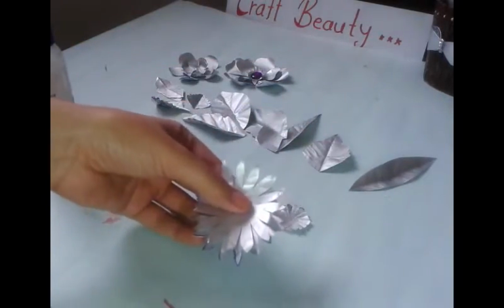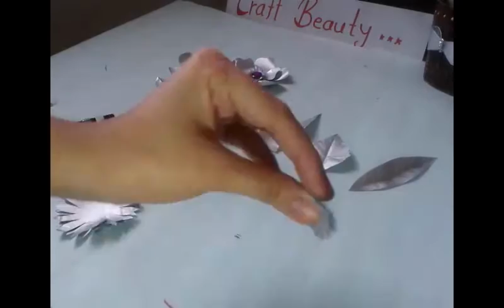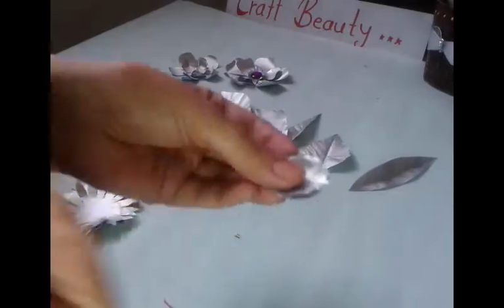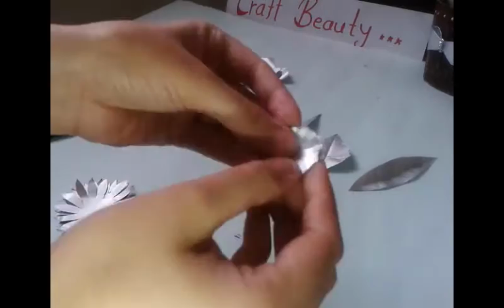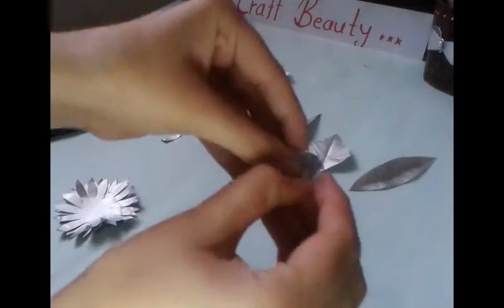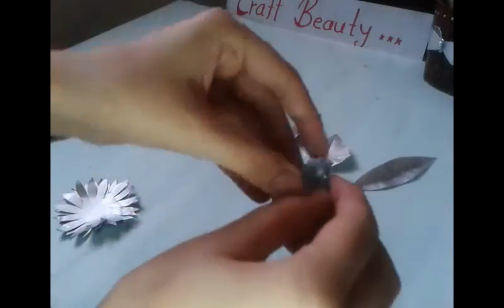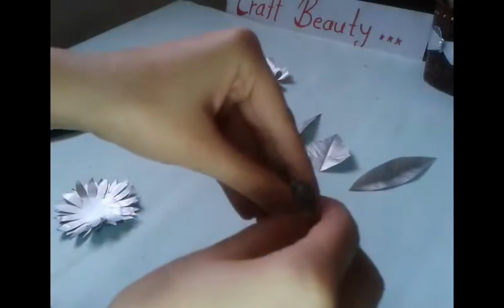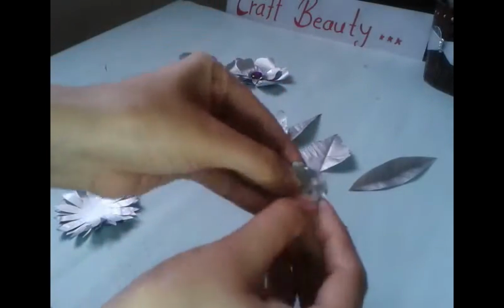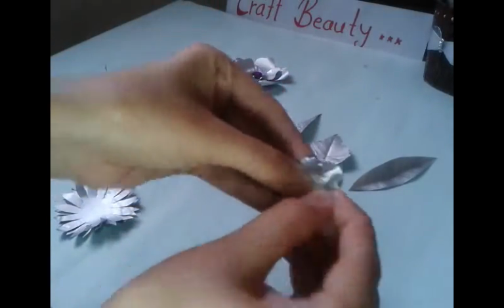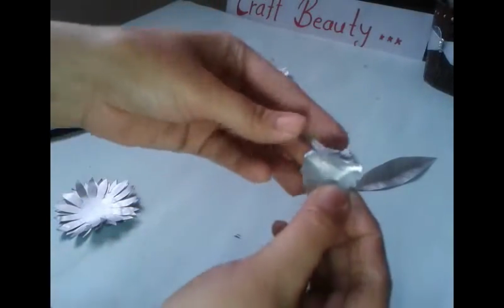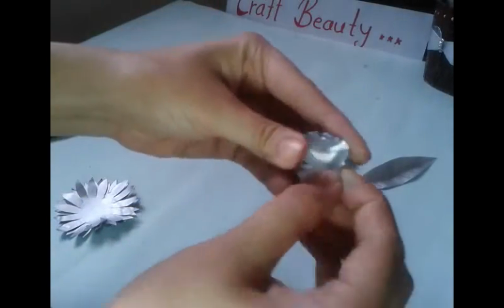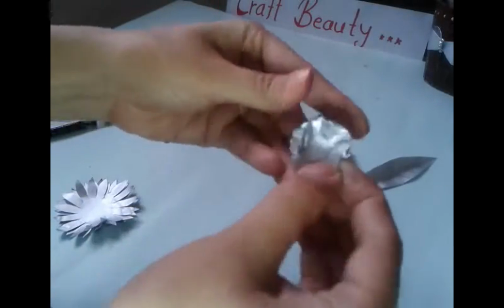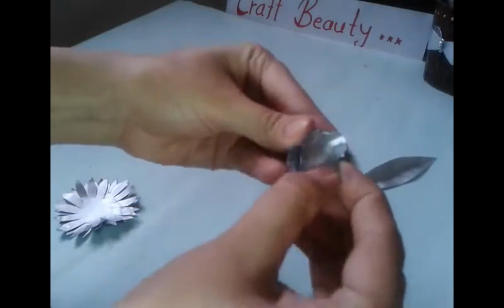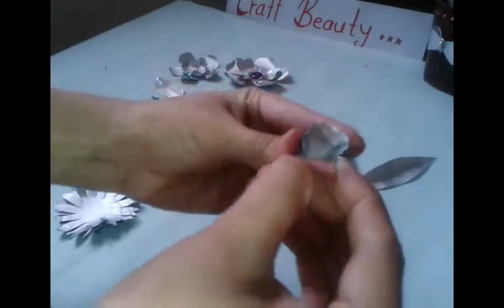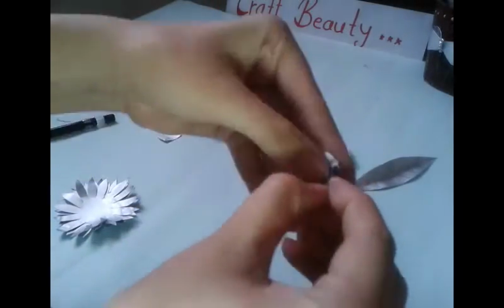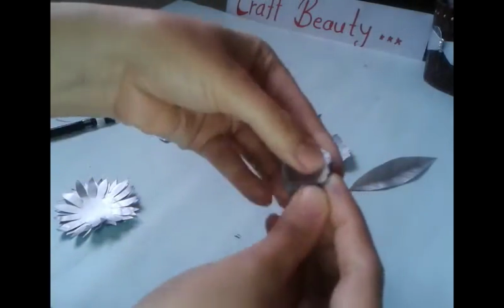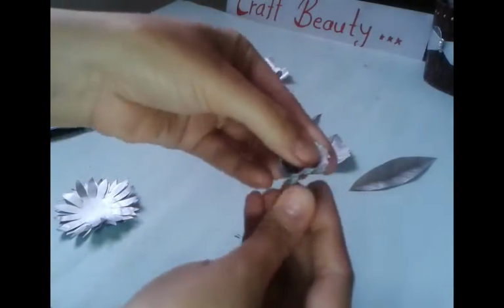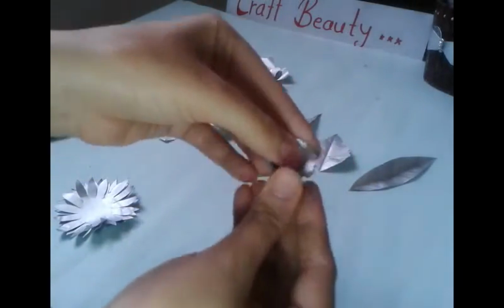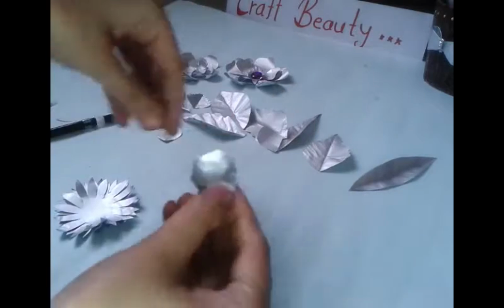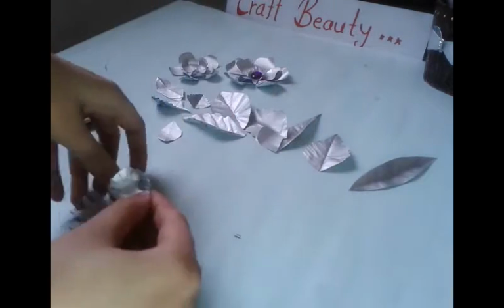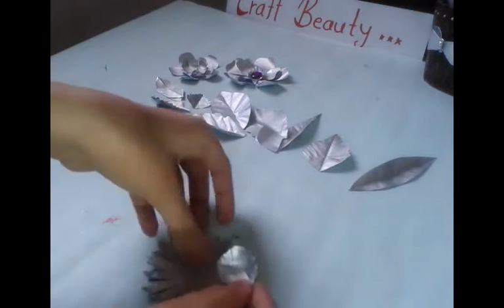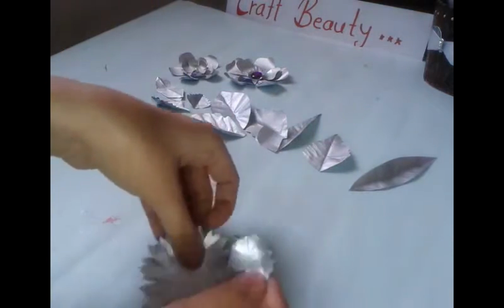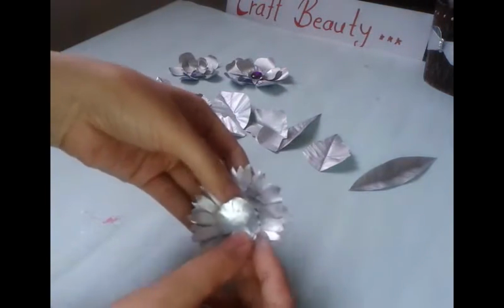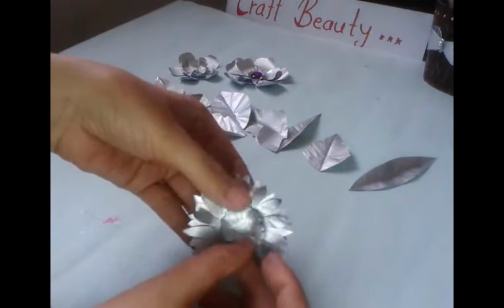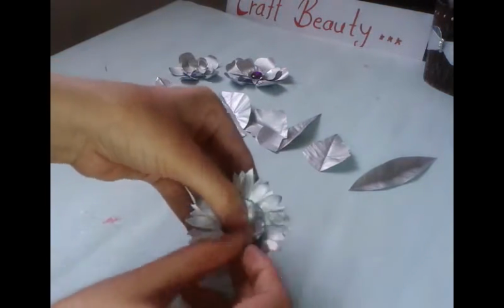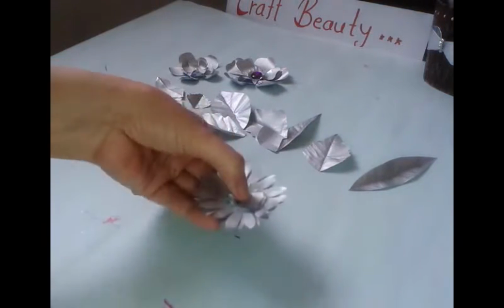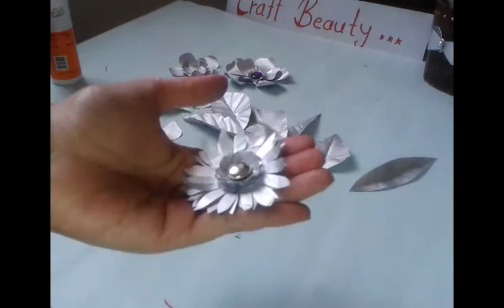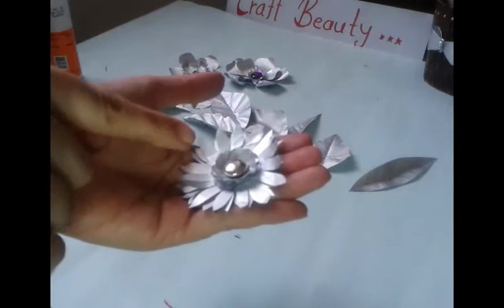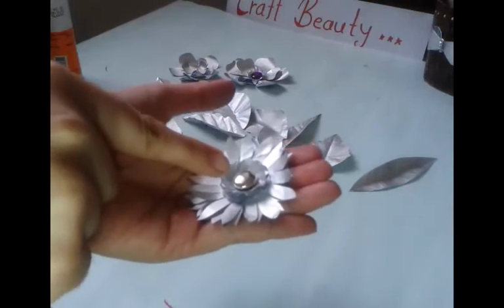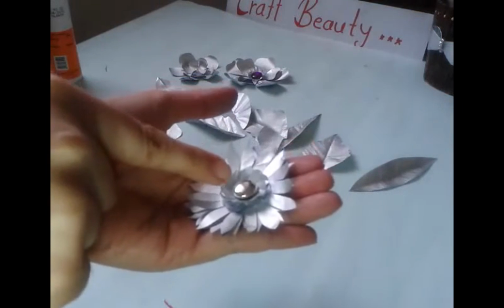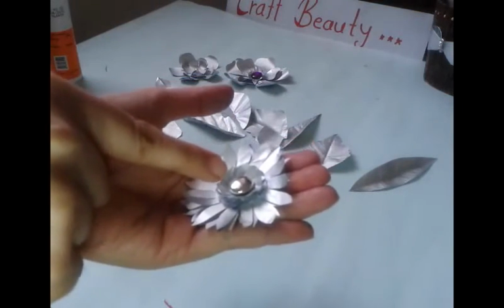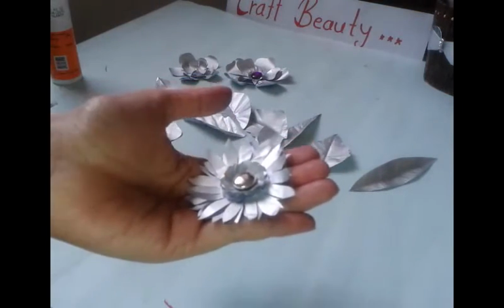I am giving curve to the small flower and sticking them on it. I will also stick one embellishment in the center.